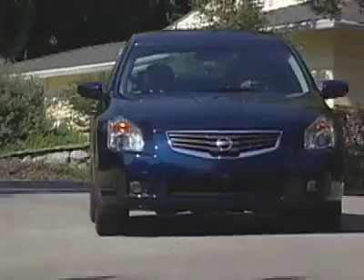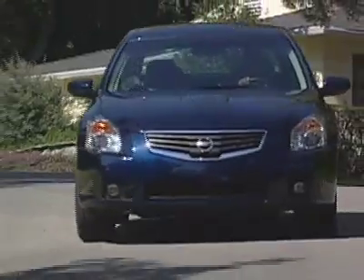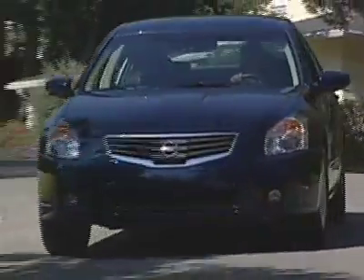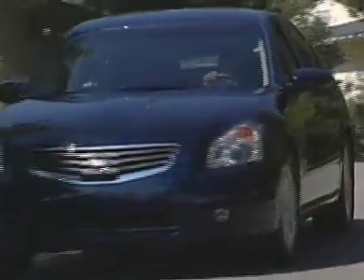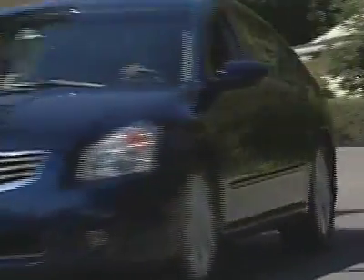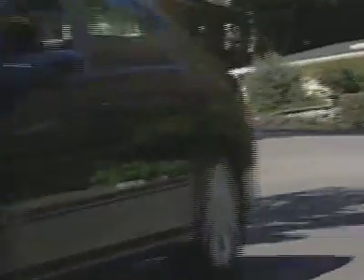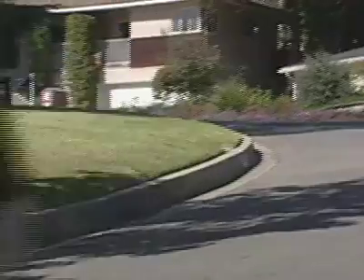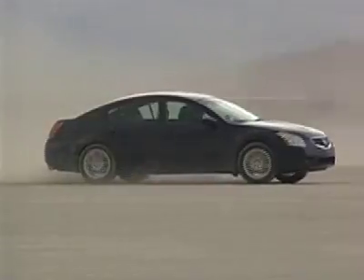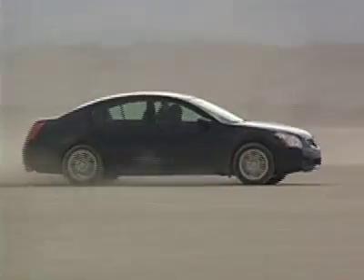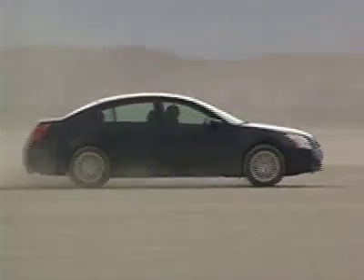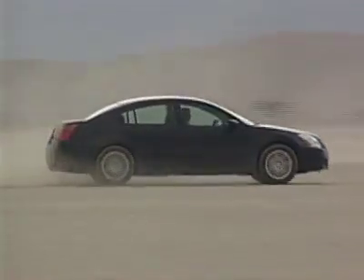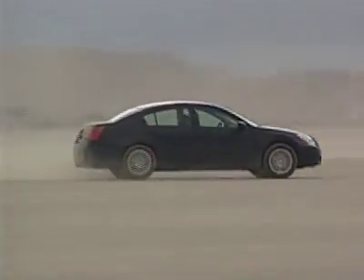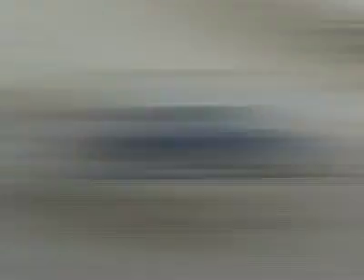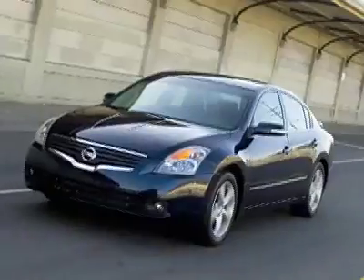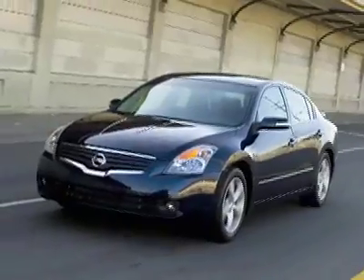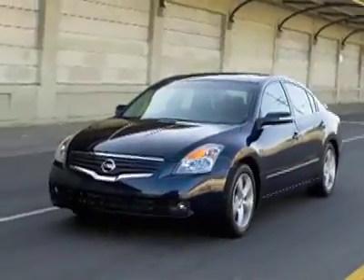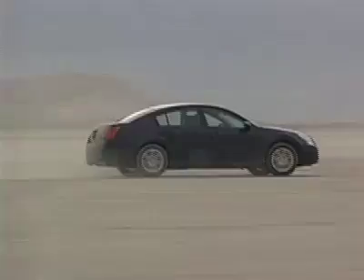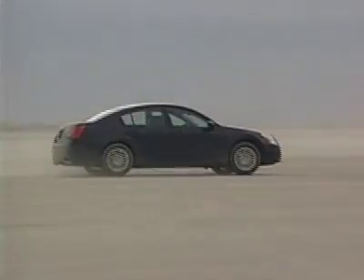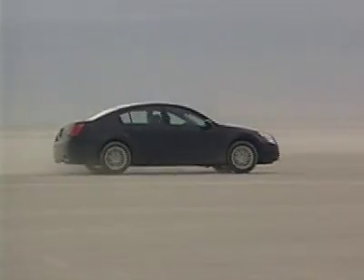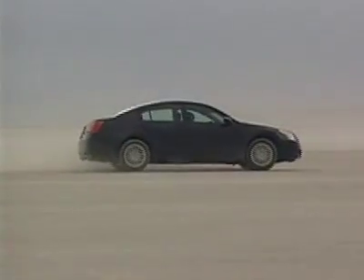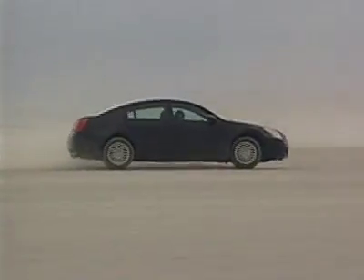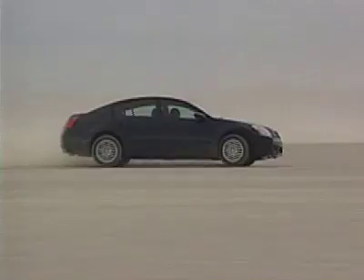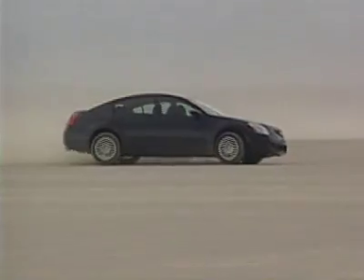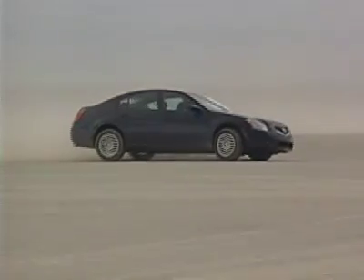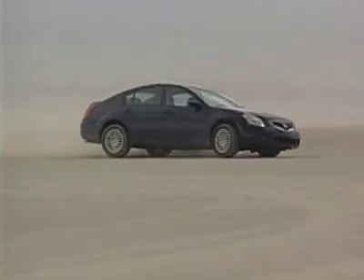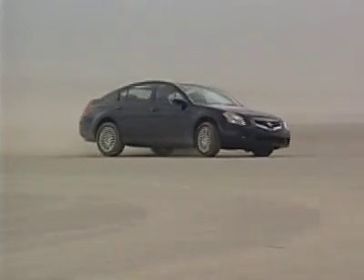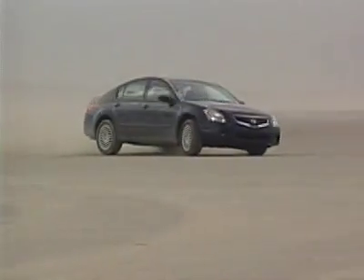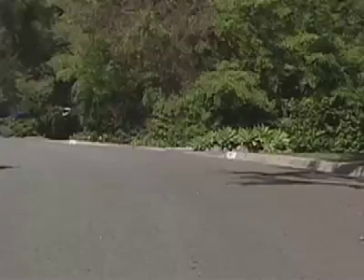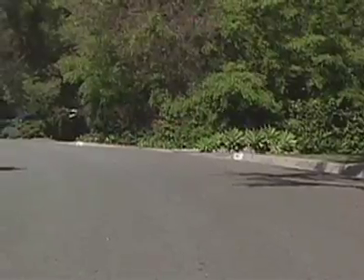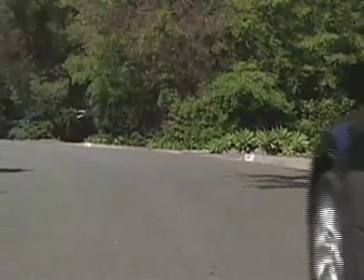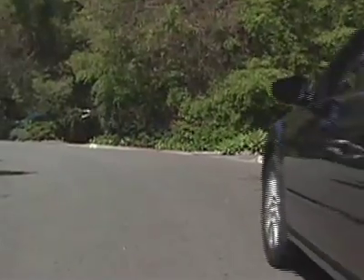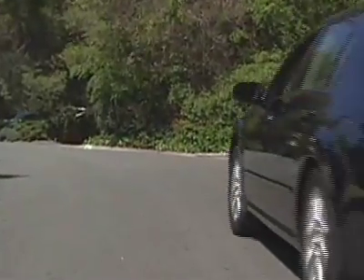Quite simply, there is not enough product differentiation between the Maxima and its sibling, the Nissan Altima. When Nissan gave the Maxima a CVT transmission, it definitely took away from its personality.